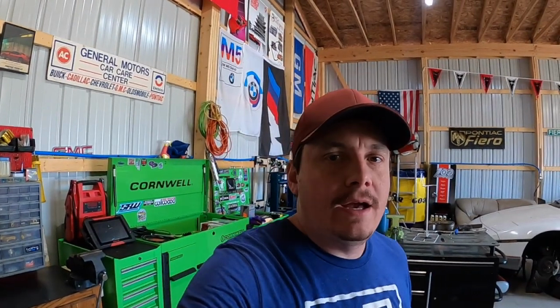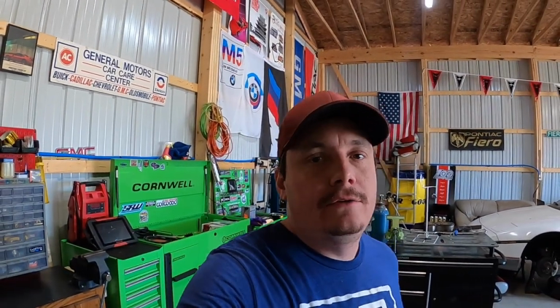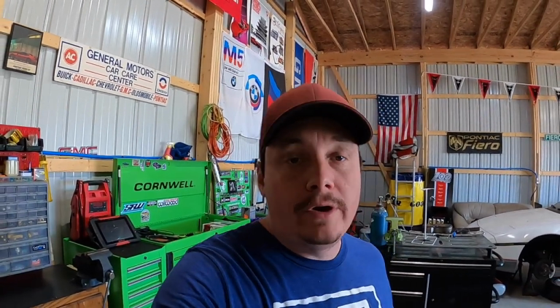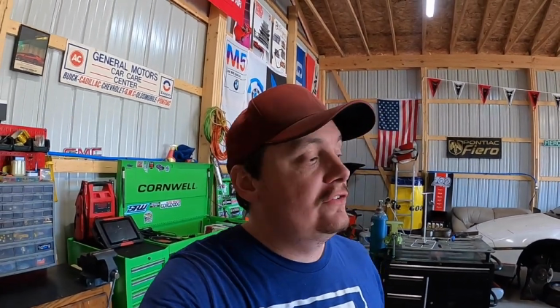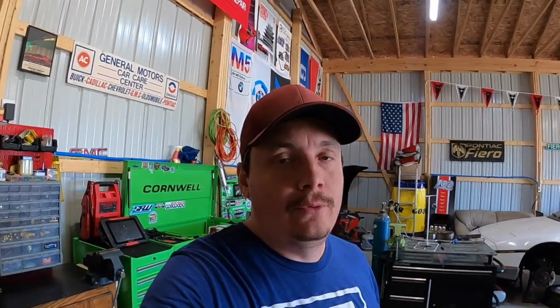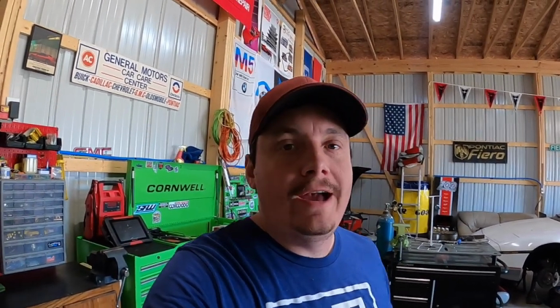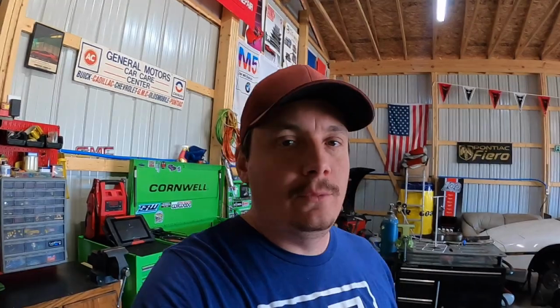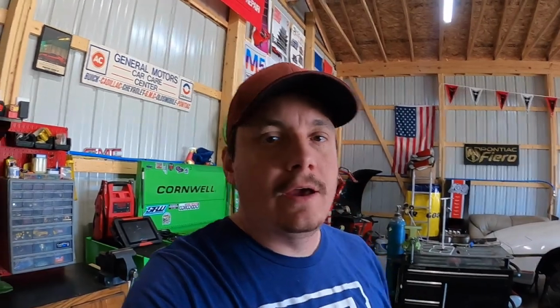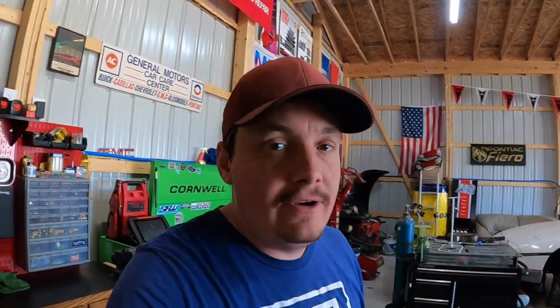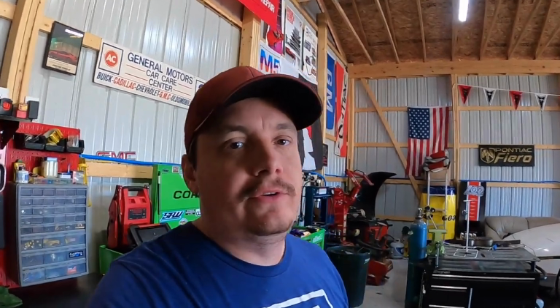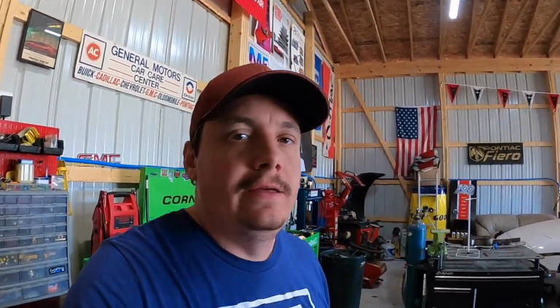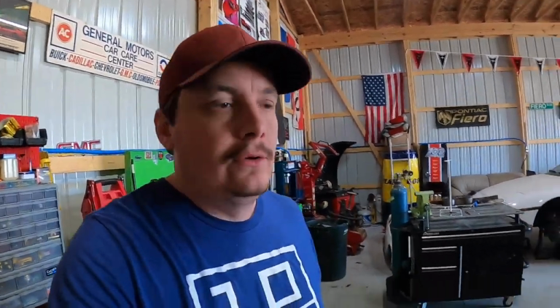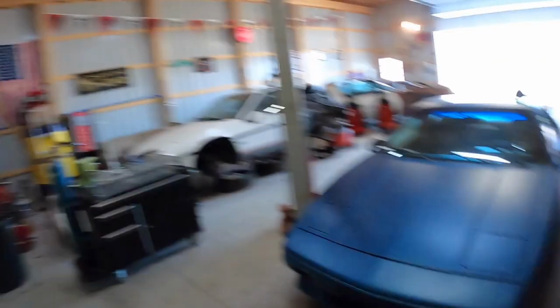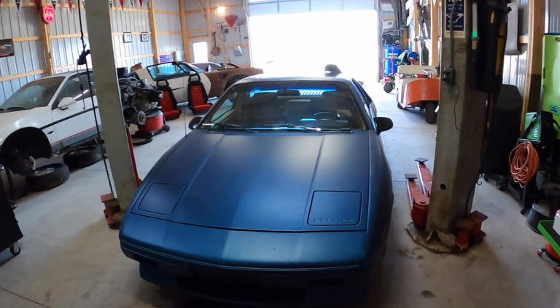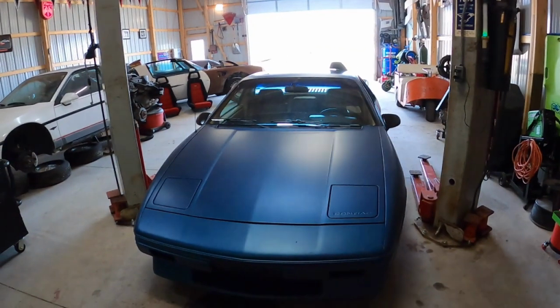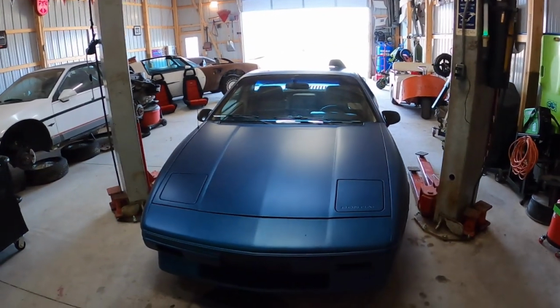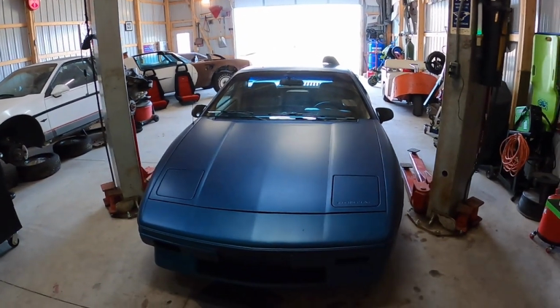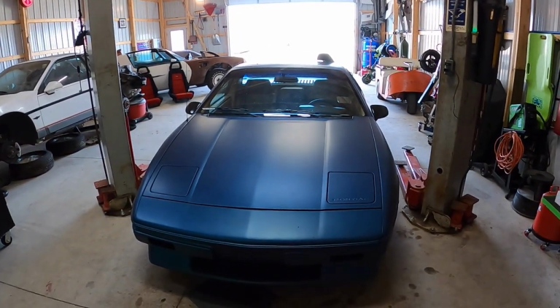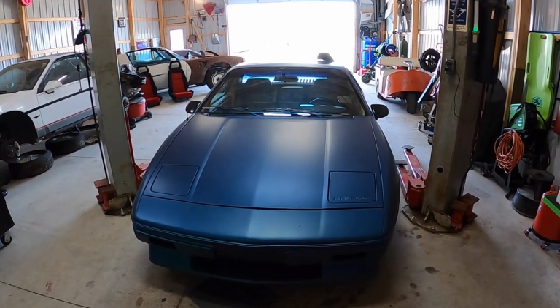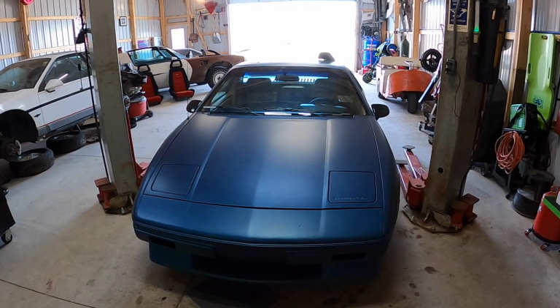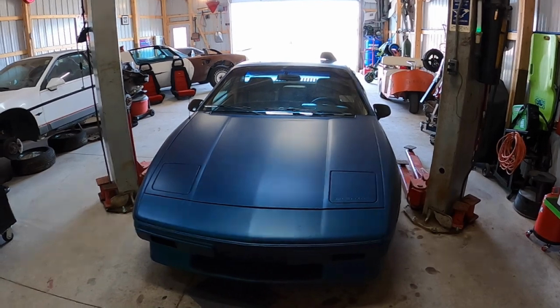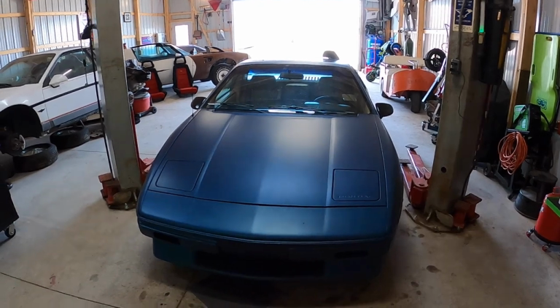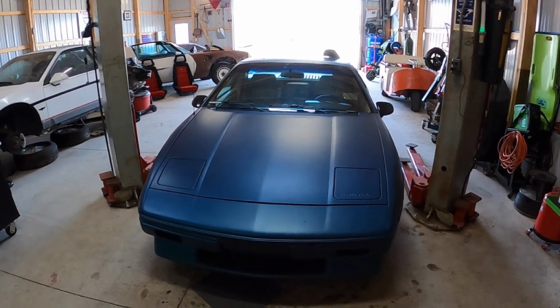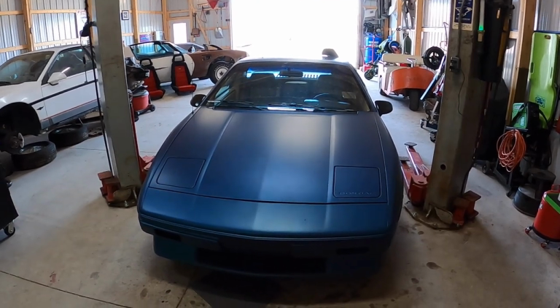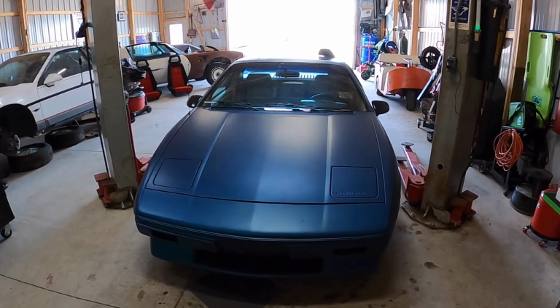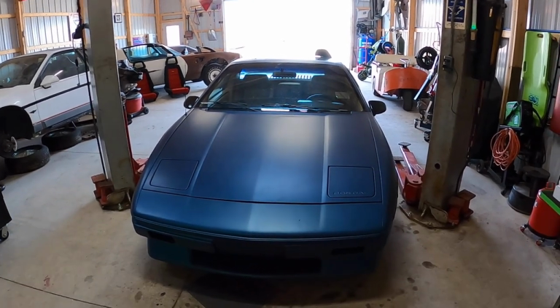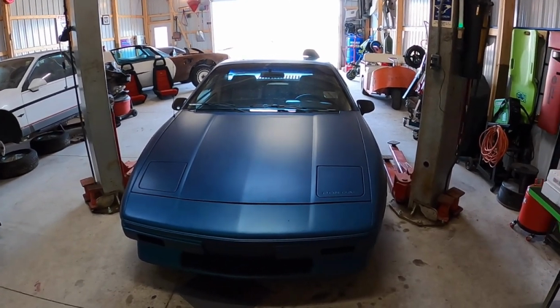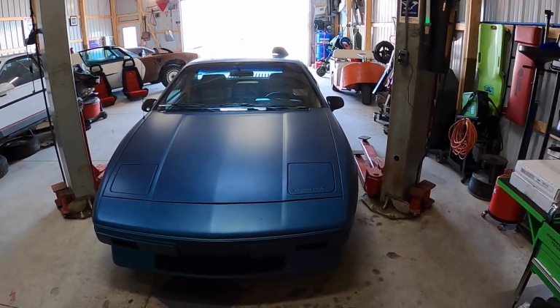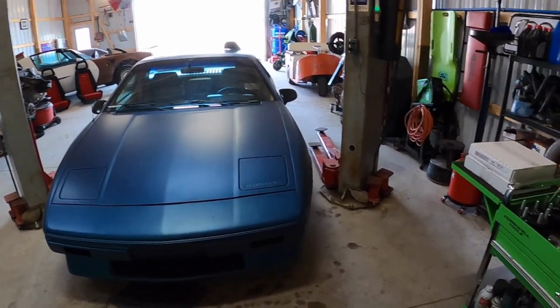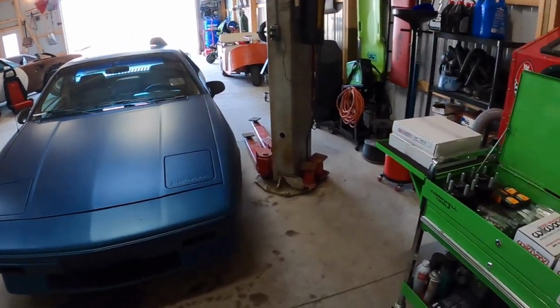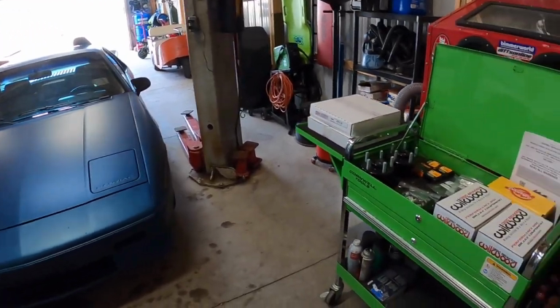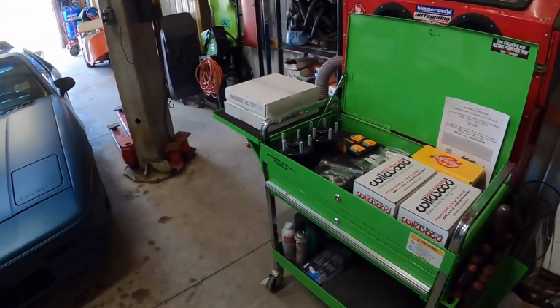What's up, guys? Welcome back to Rear Engine Shop, where we're actually working on a Fiero today. We are working on my widebody 84 Fiero, and today we are going to be doing a brake upgrade.